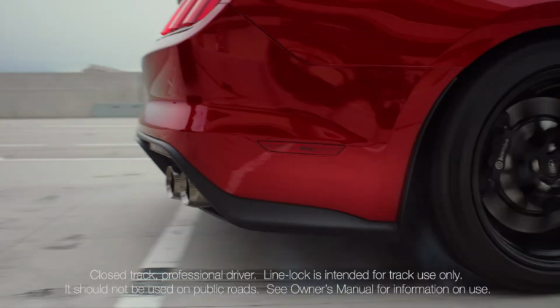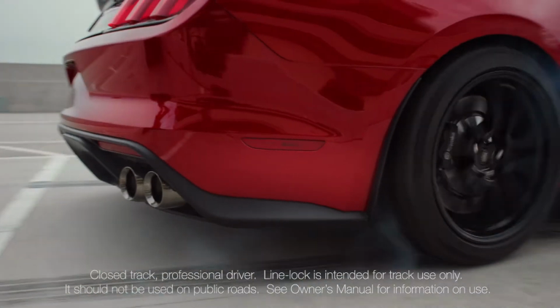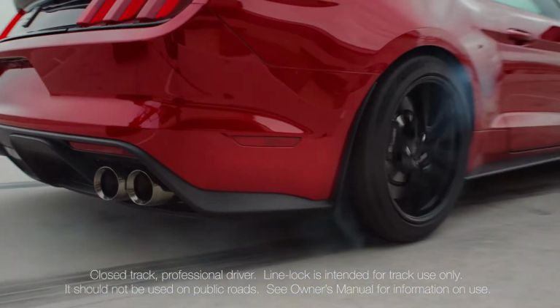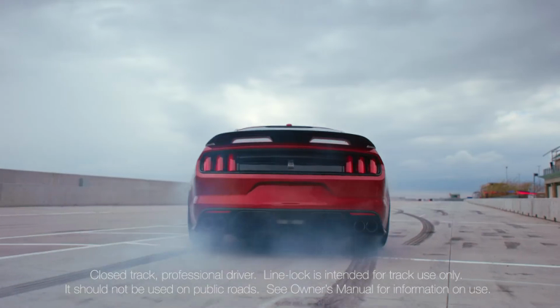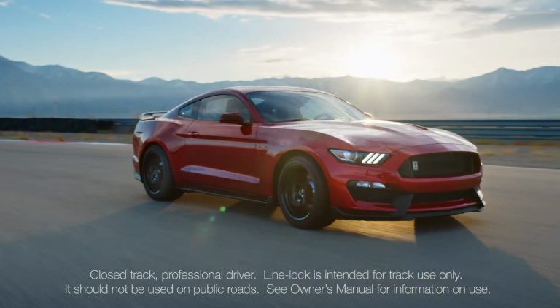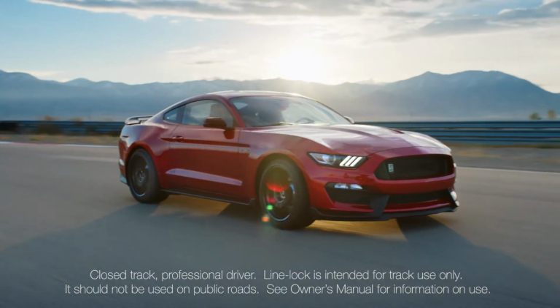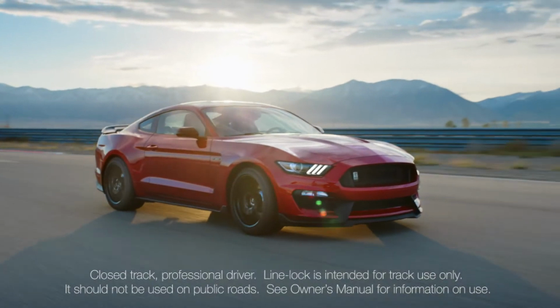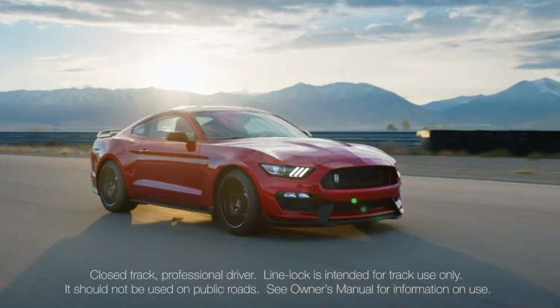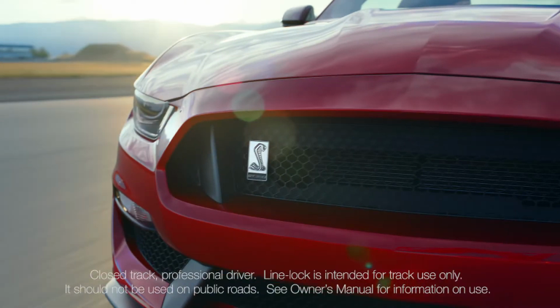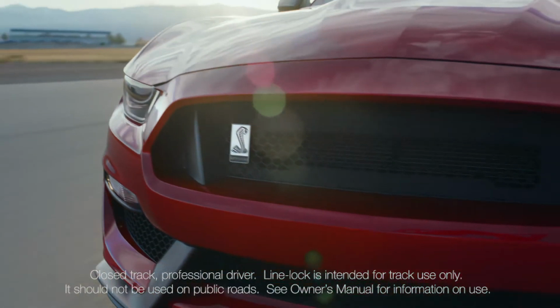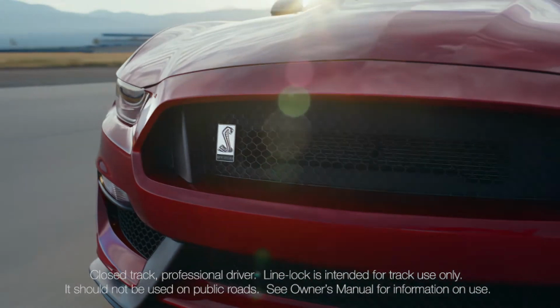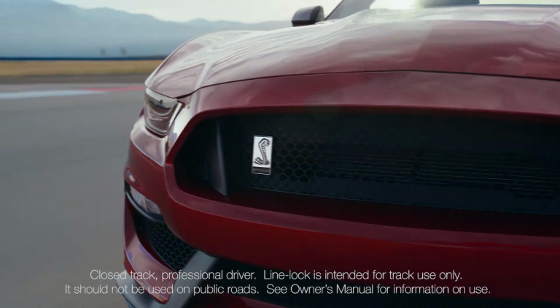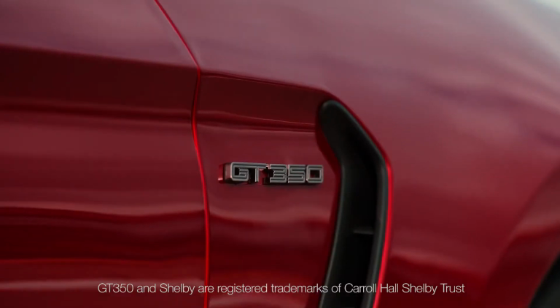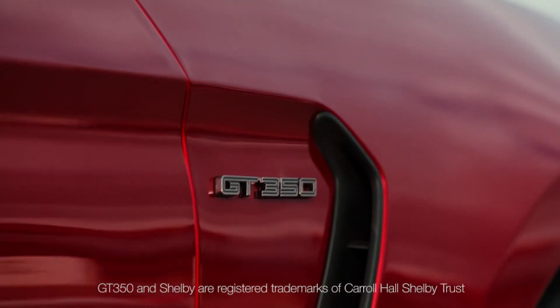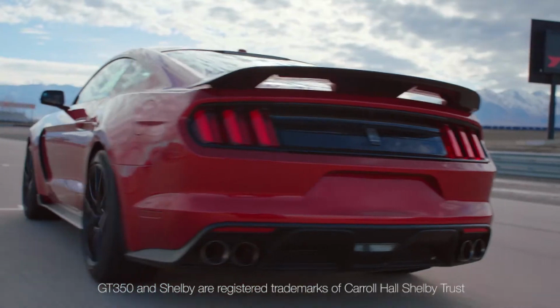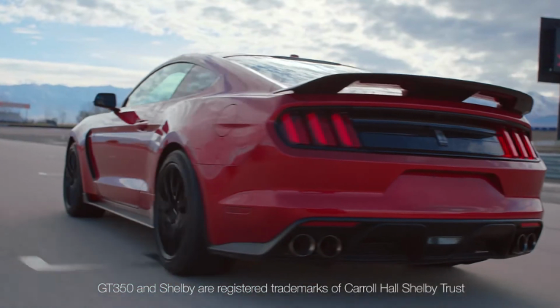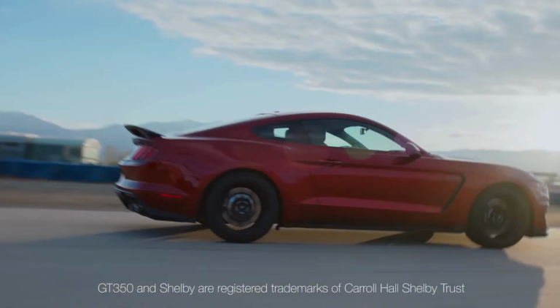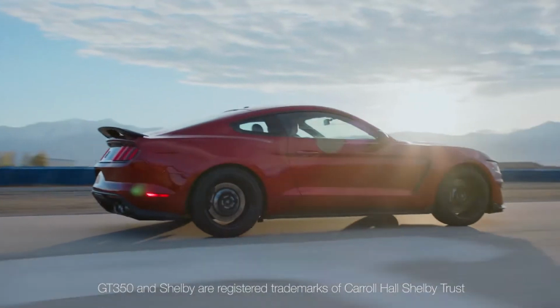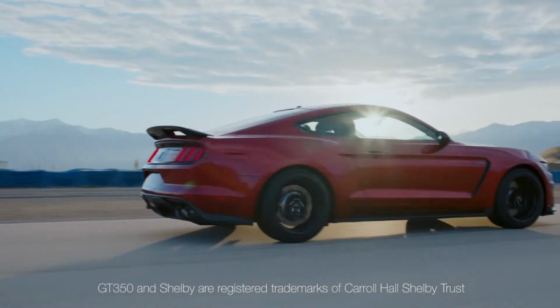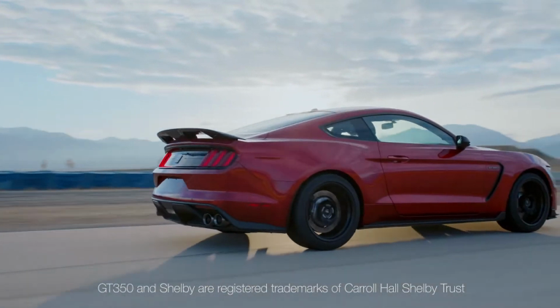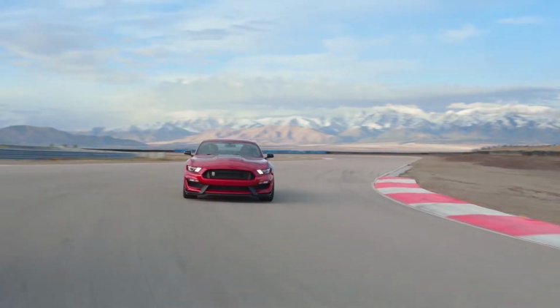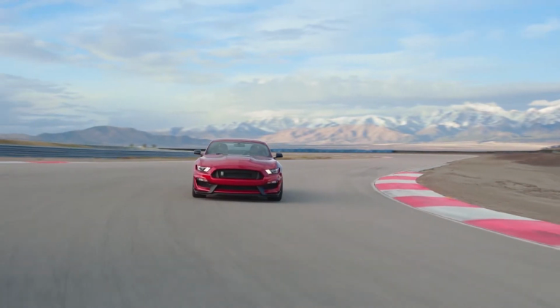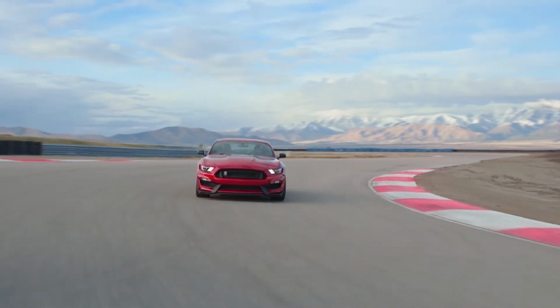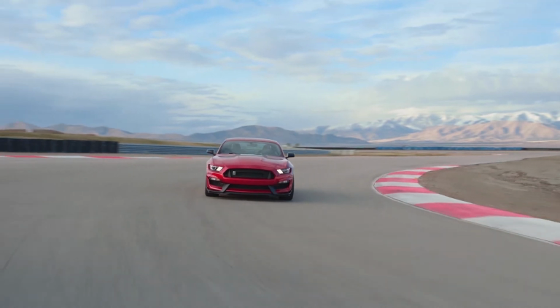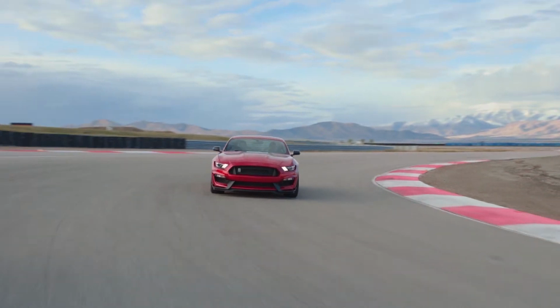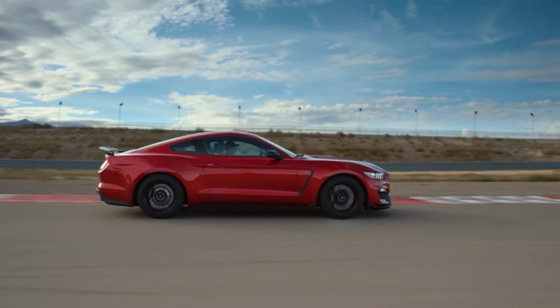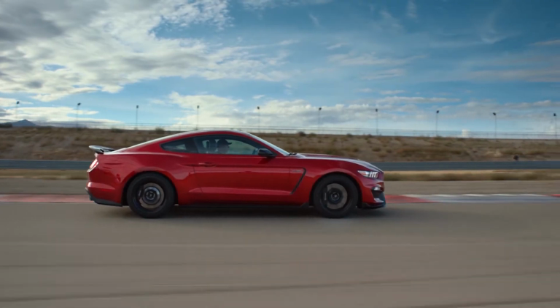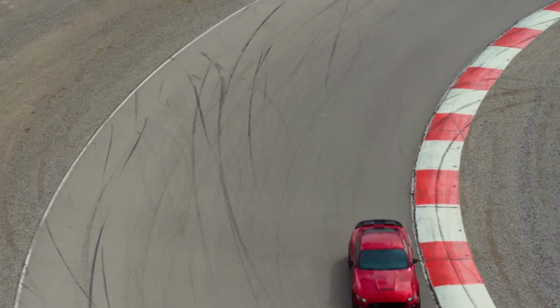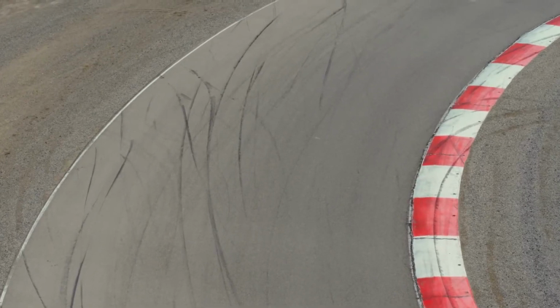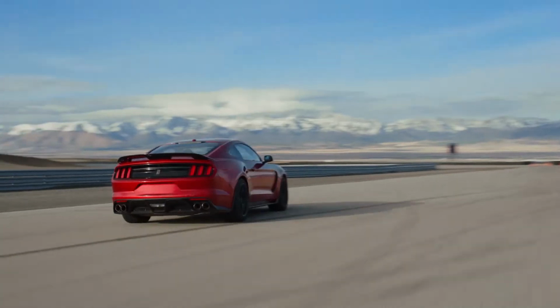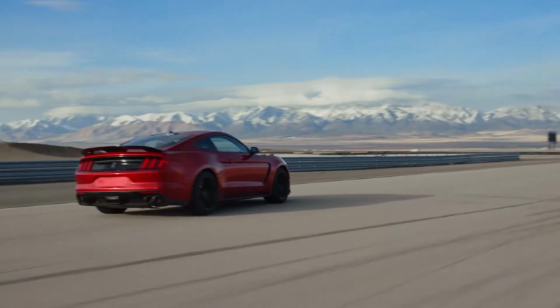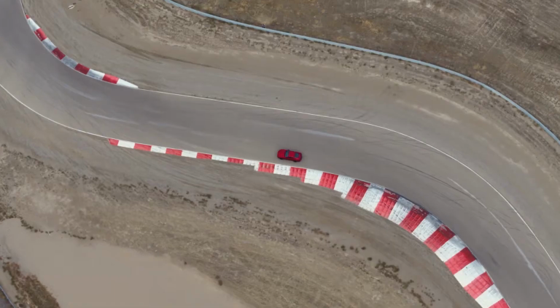No doubt, to any eye, the Mustang Shelby GT350 delivers an aesthetically pleasing combination of form and proportions. But none of this beauty comes without purposeful performance-oriented function.